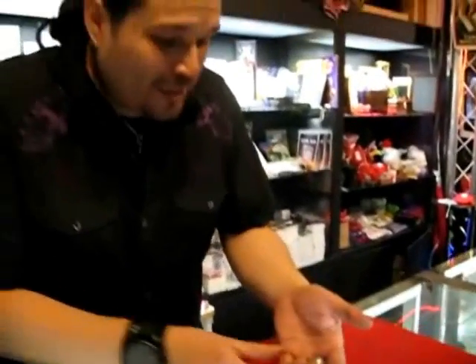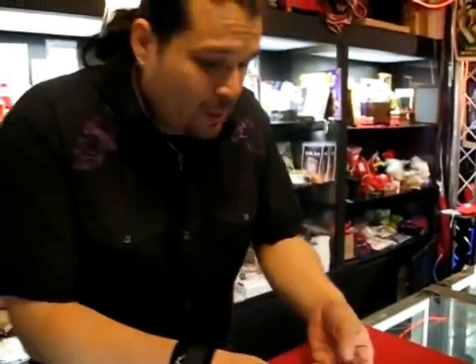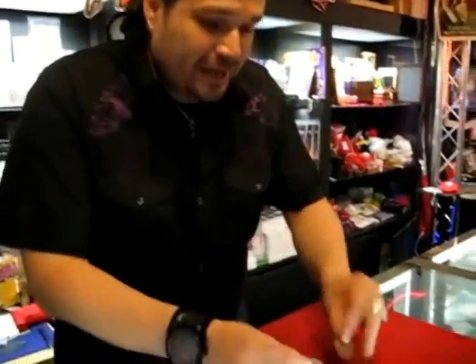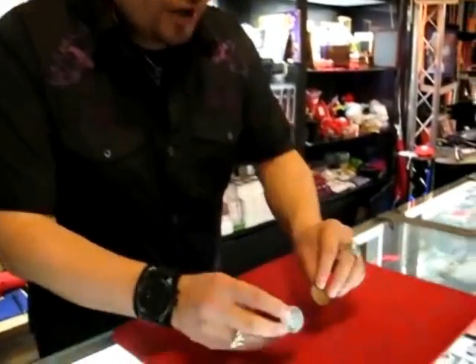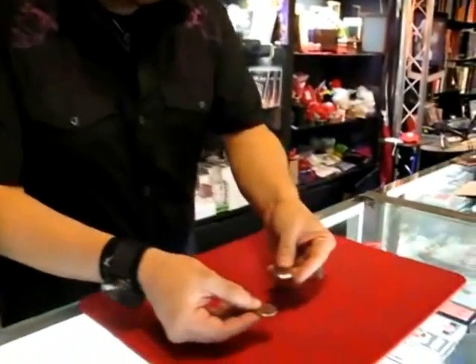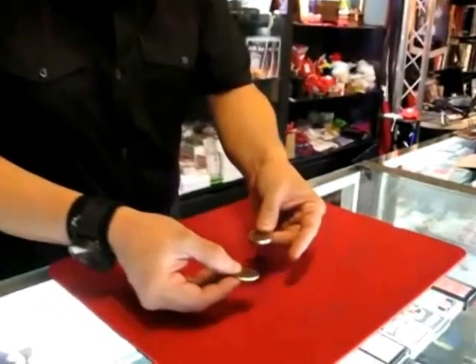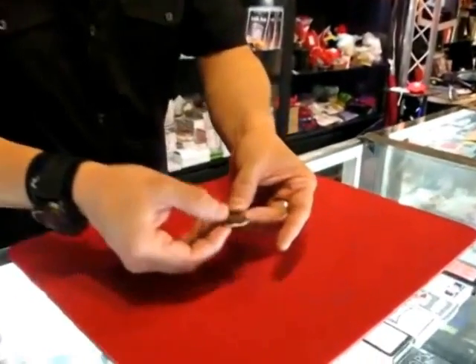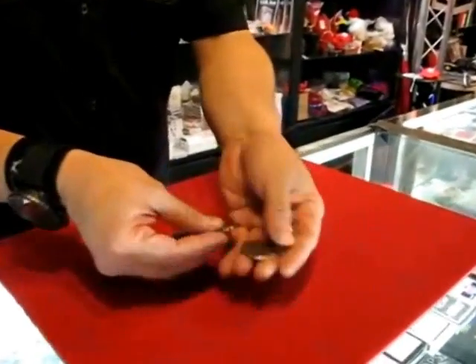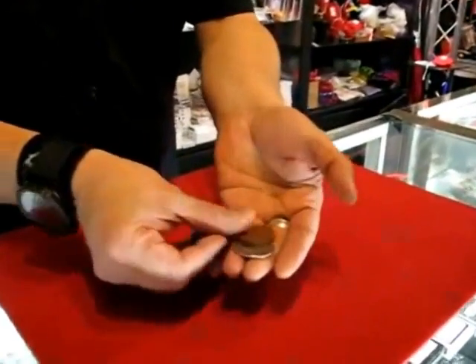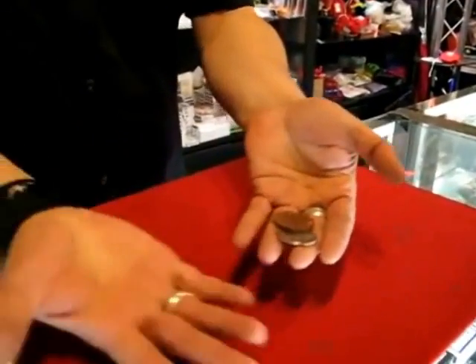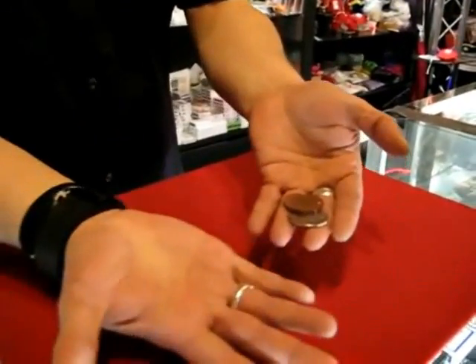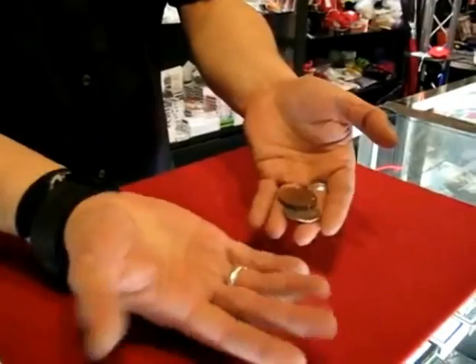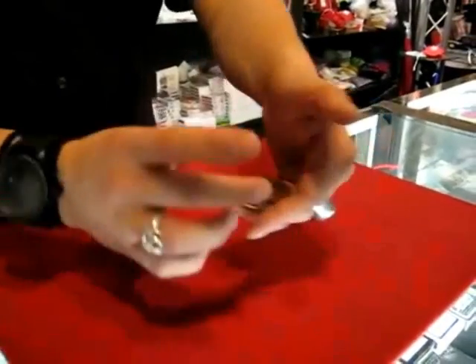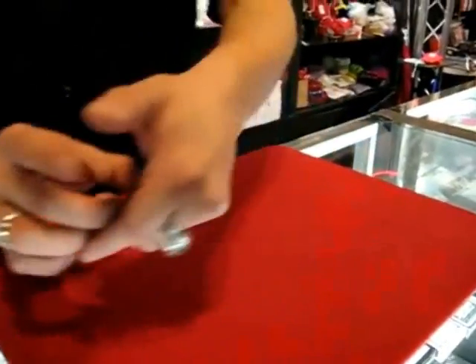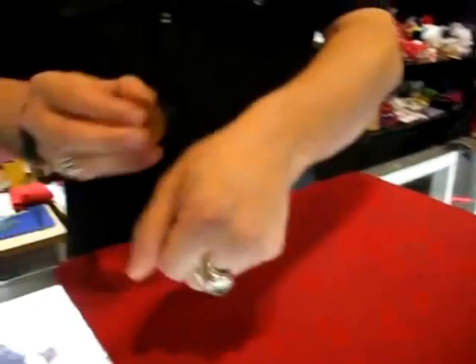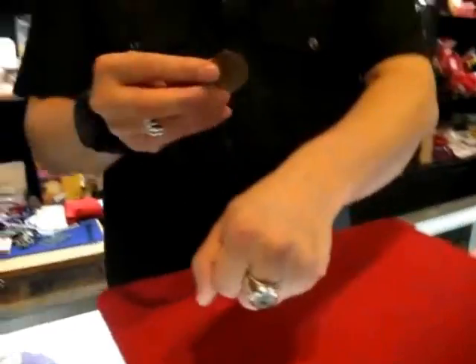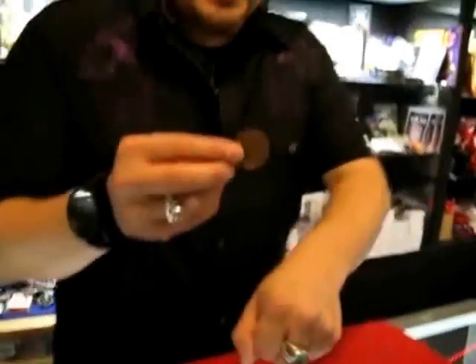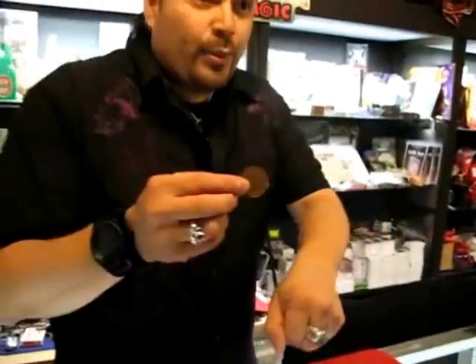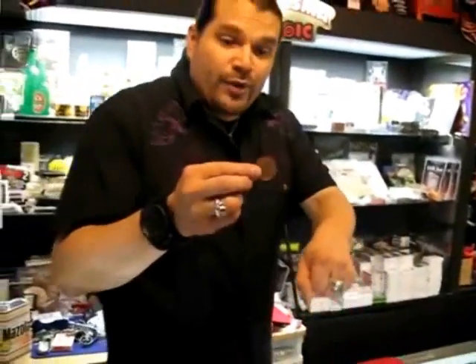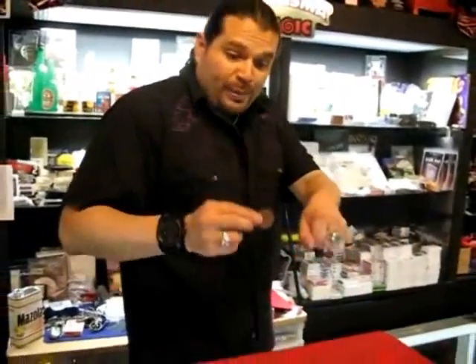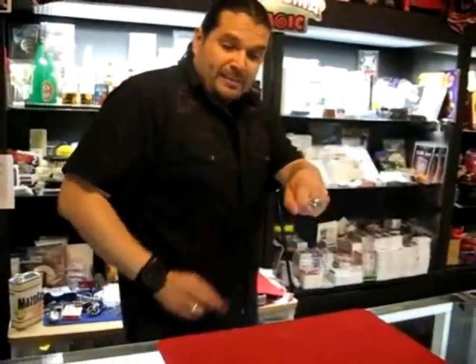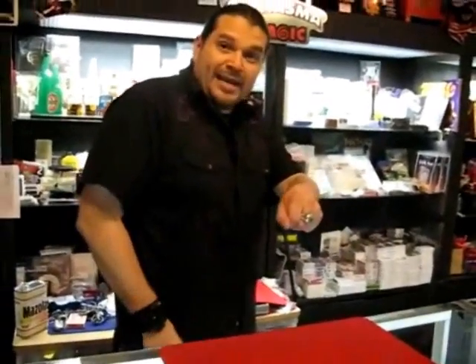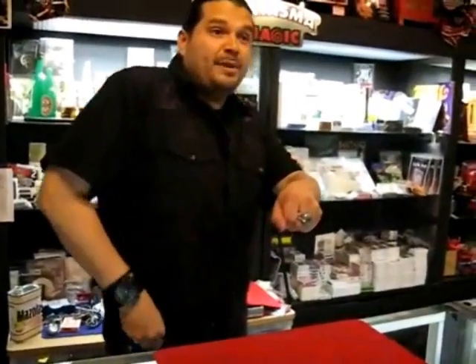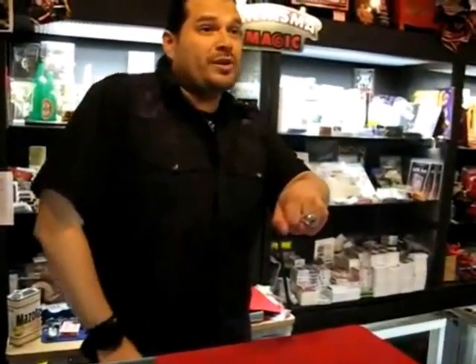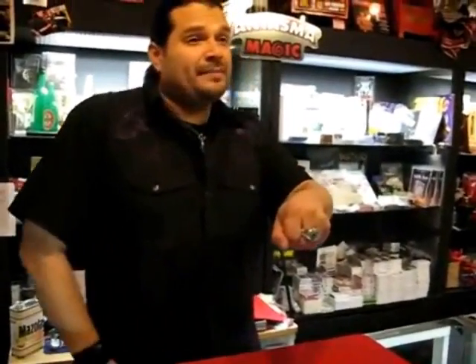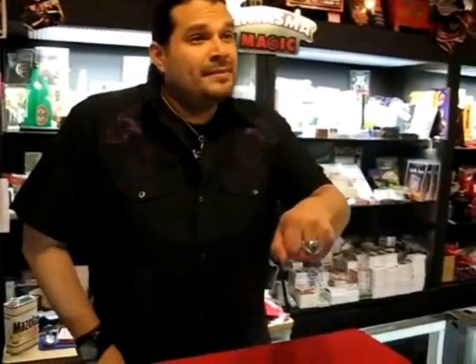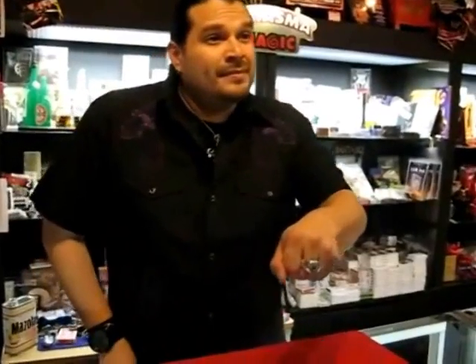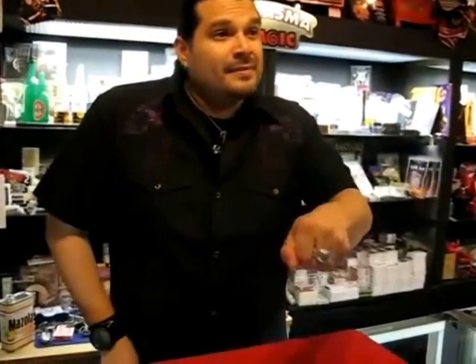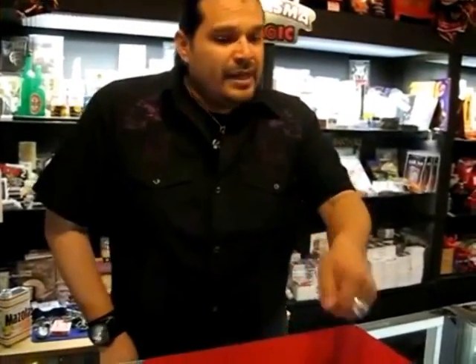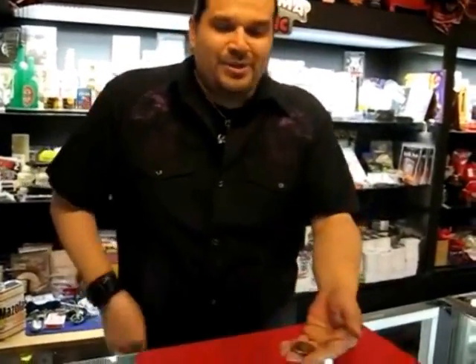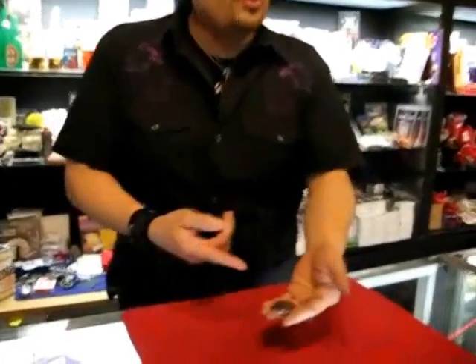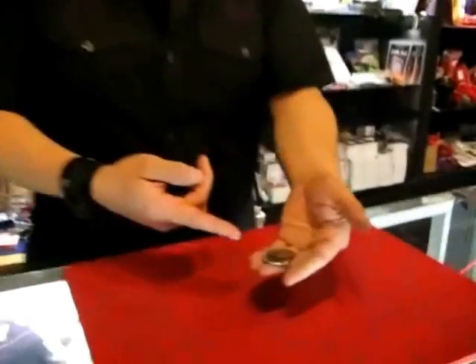I'll do it again. I'm only kidding. Watch close, we'll do it again. Silver and copper go in the hand. Nothing in my hand. I reach inside and for real, I really will take the copper one and I really will place it into my pocket. Leaving me which one? The silver.